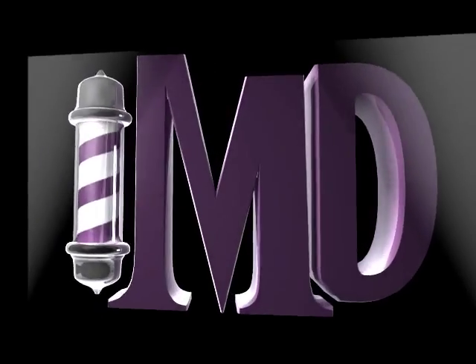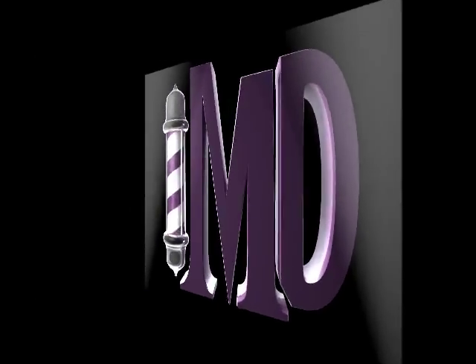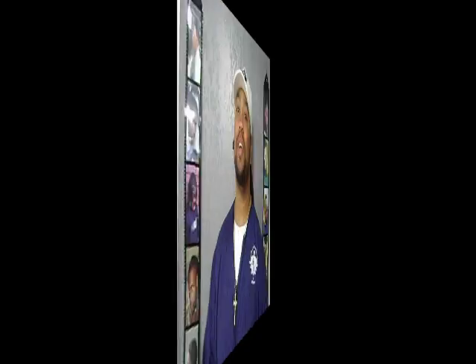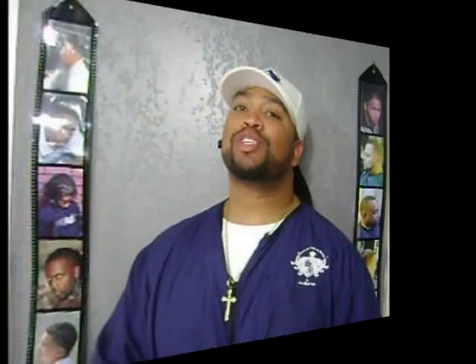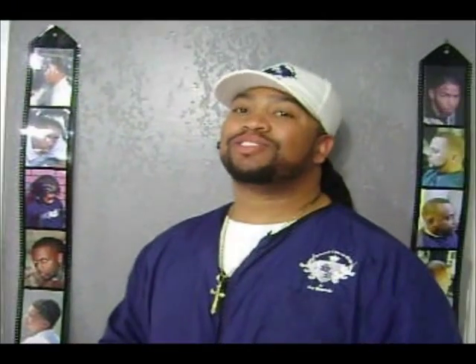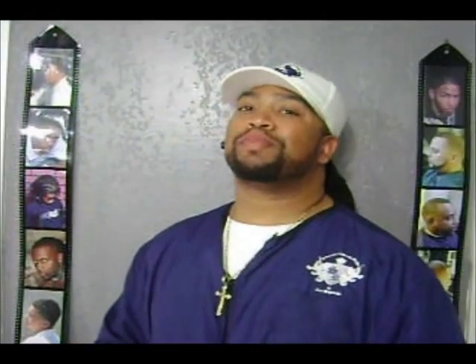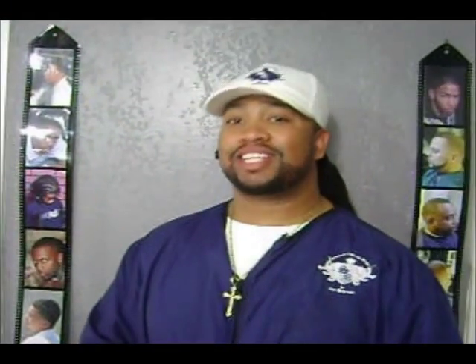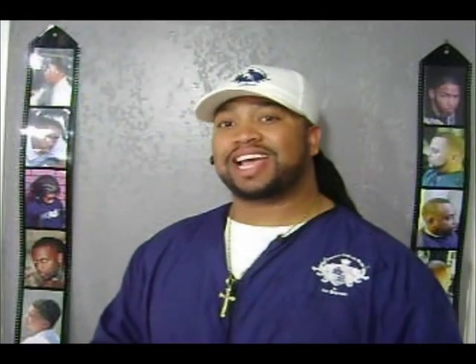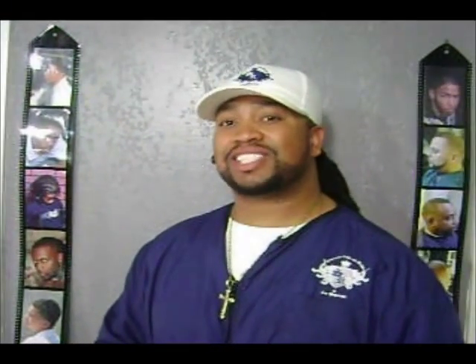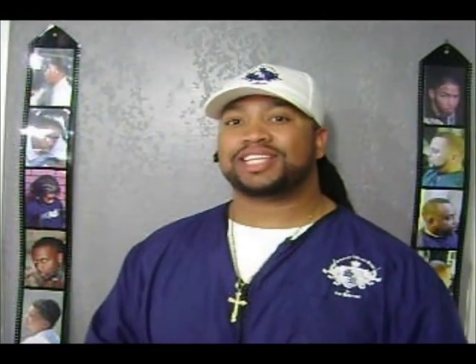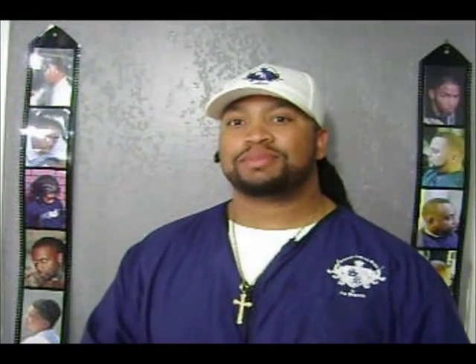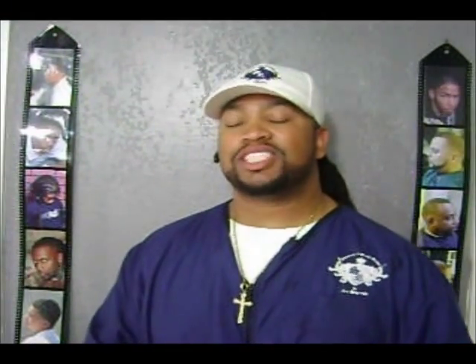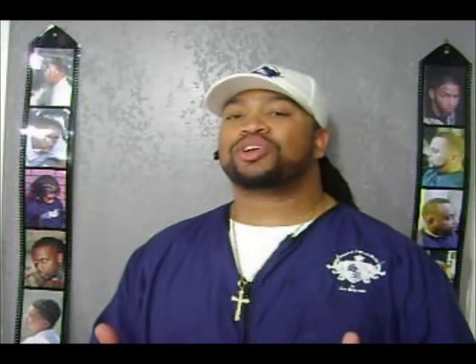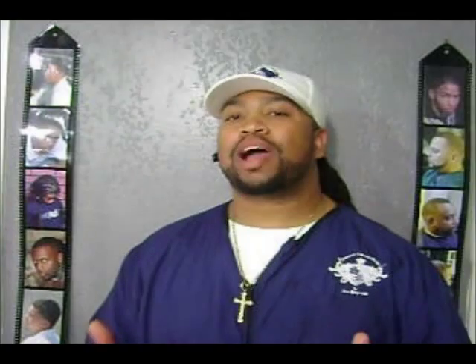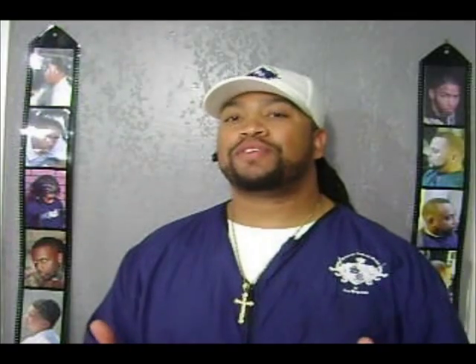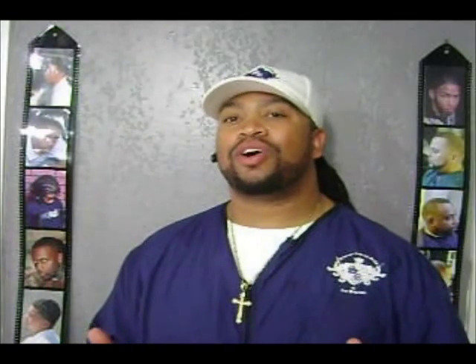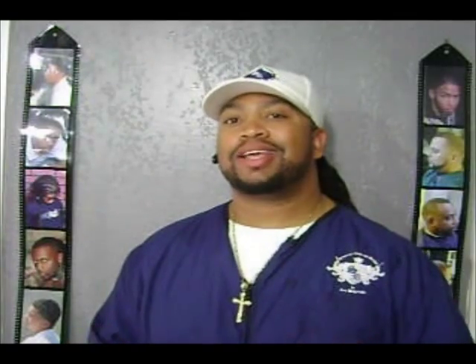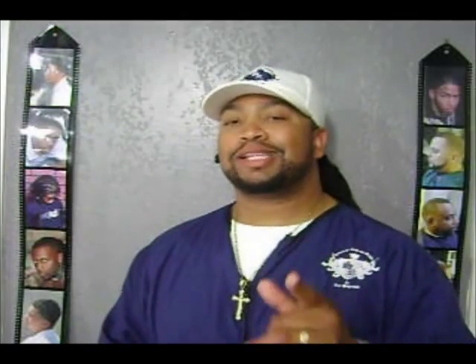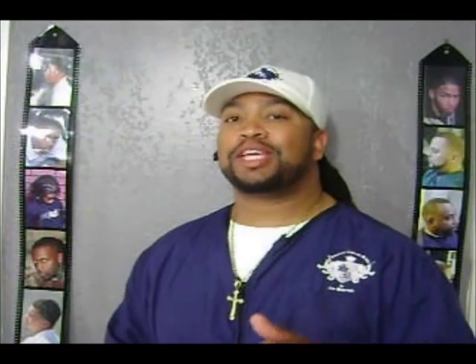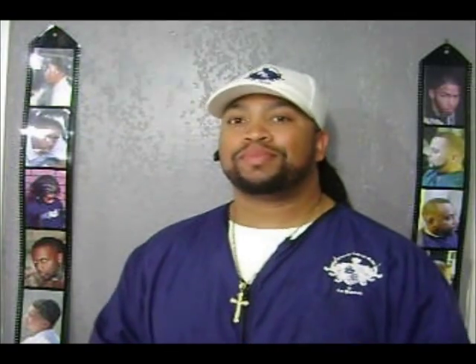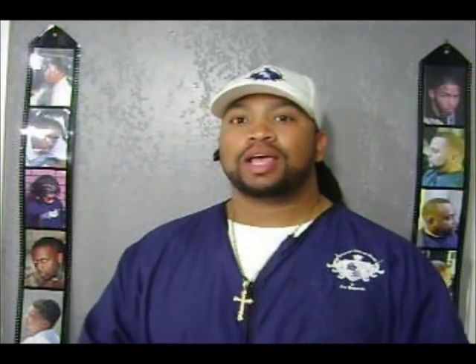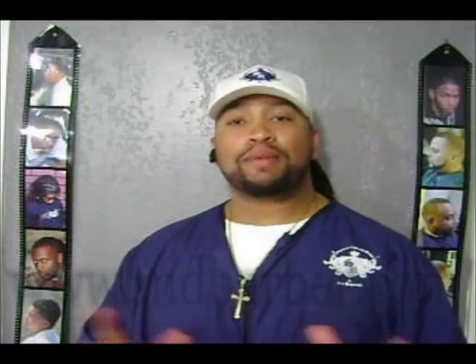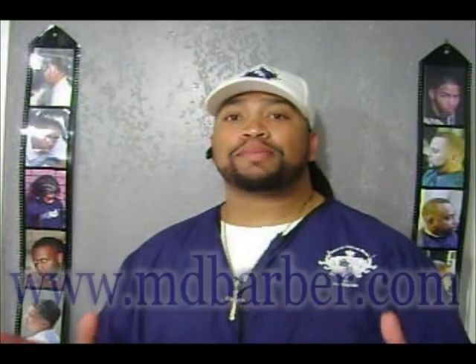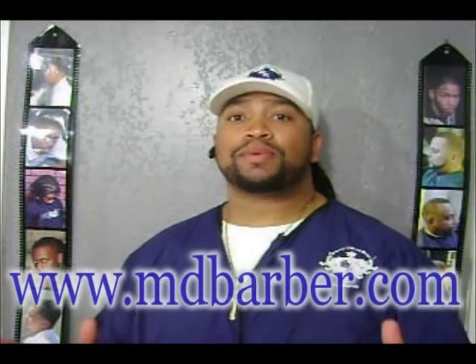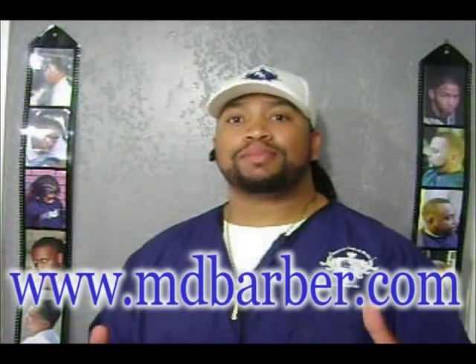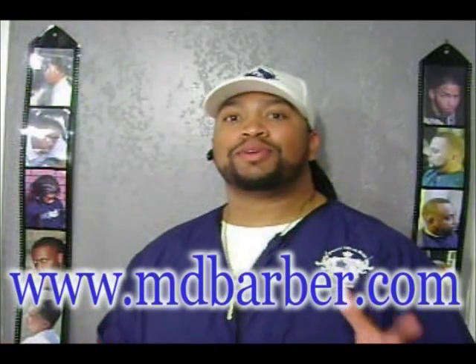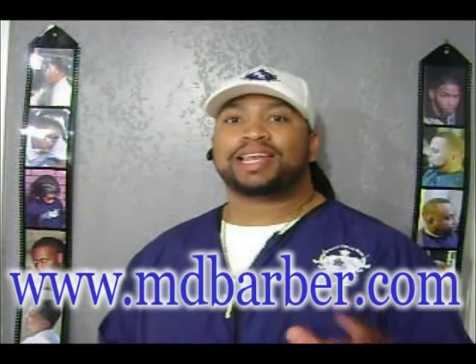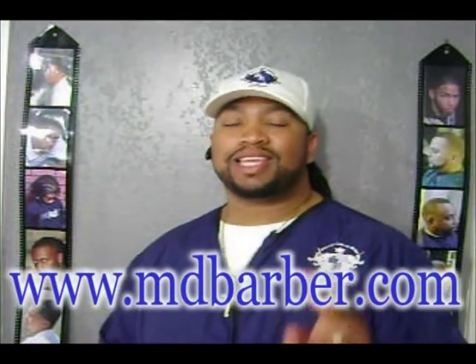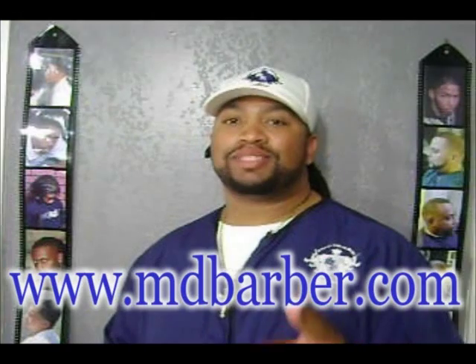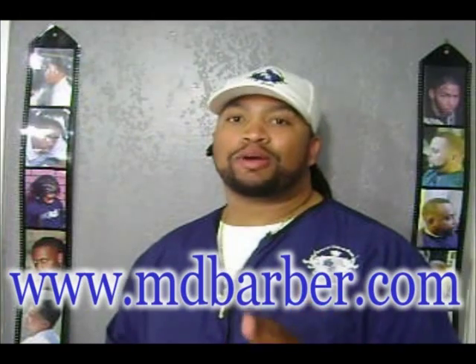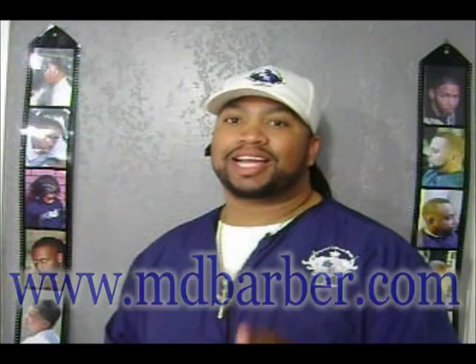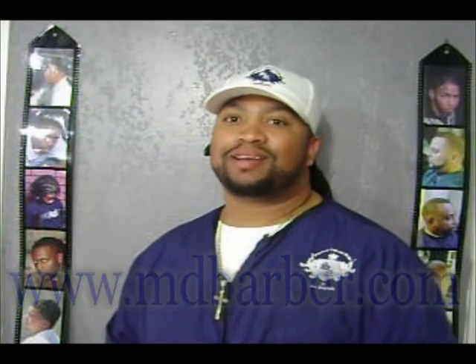Hello out there, I'm Sir Reginald at Superior Cuts and Styles in Central Texas. Today we're going to do a product review on the Clipper Keeper. I found my Clipper Keeper at www.mdbarber.com.